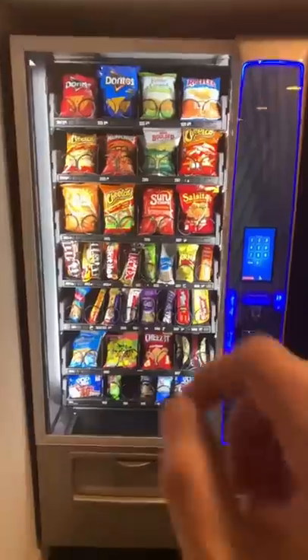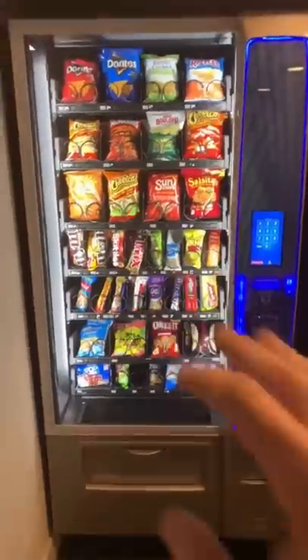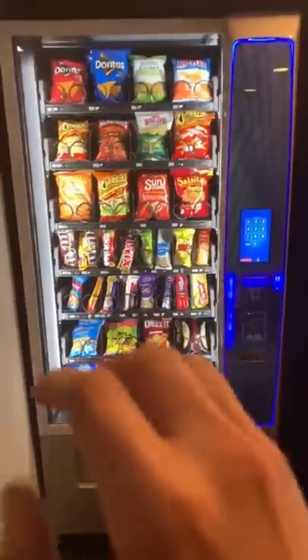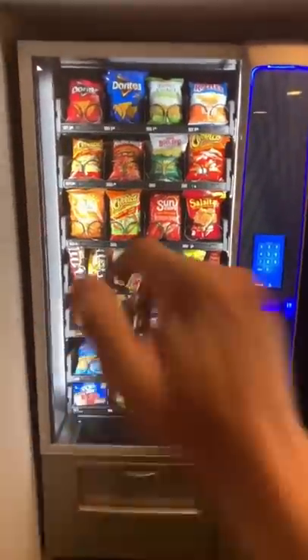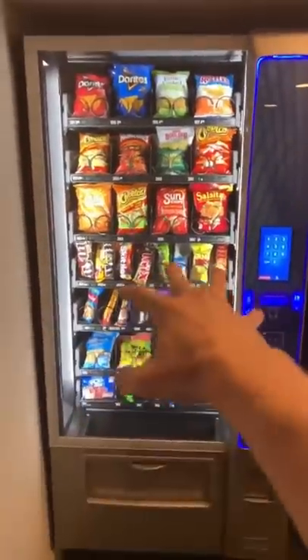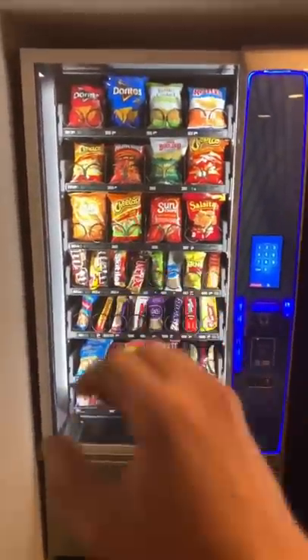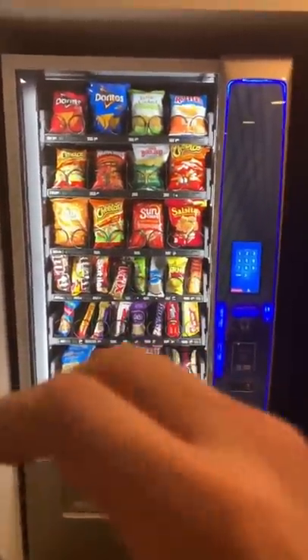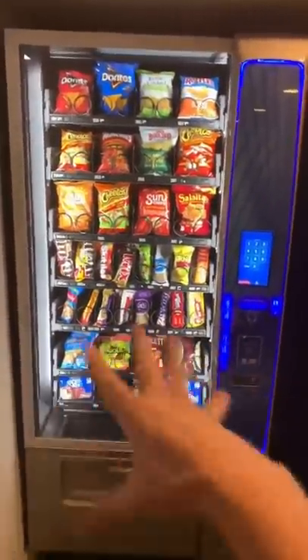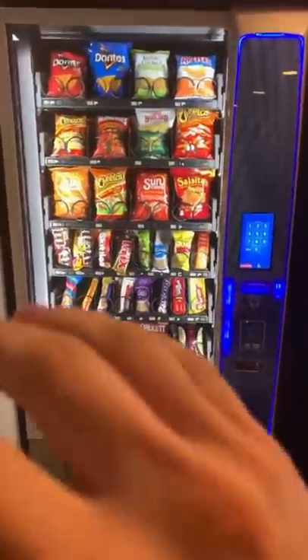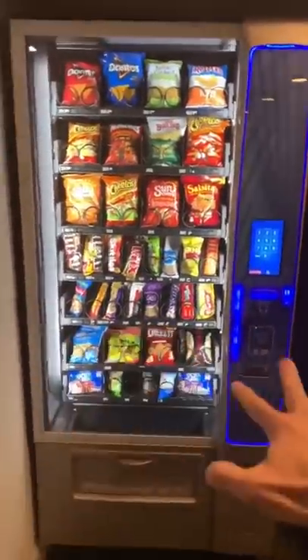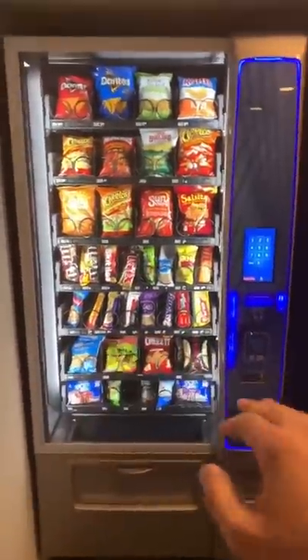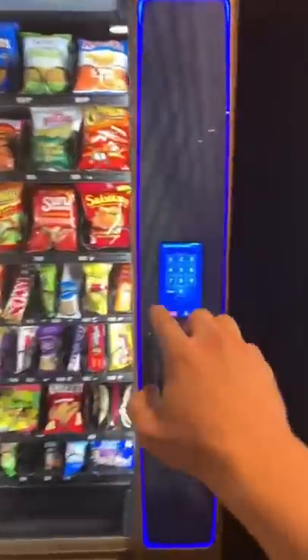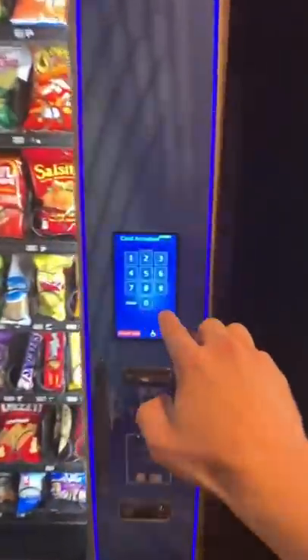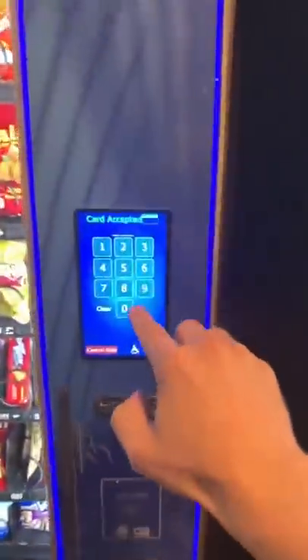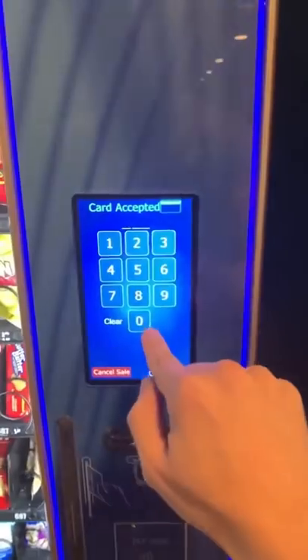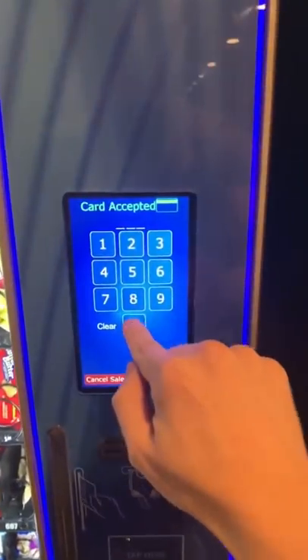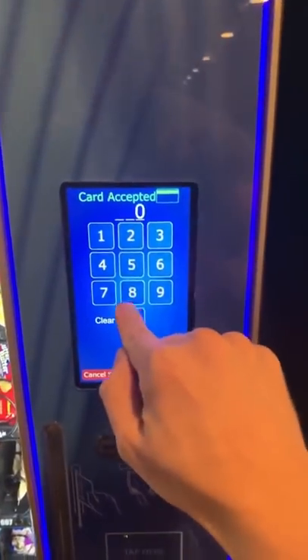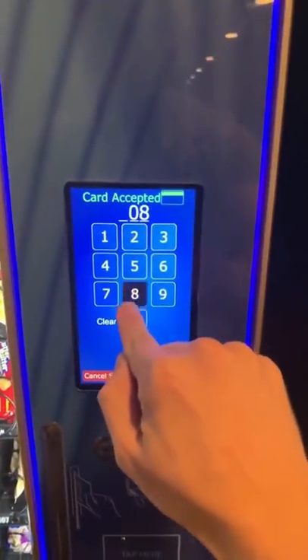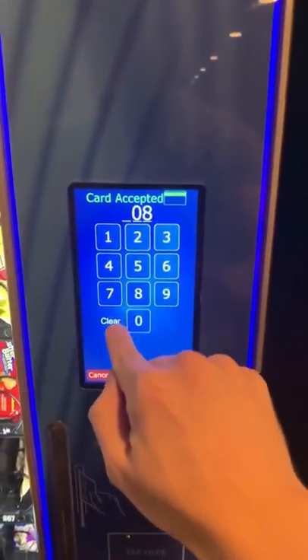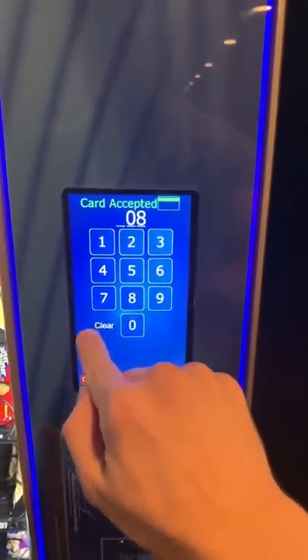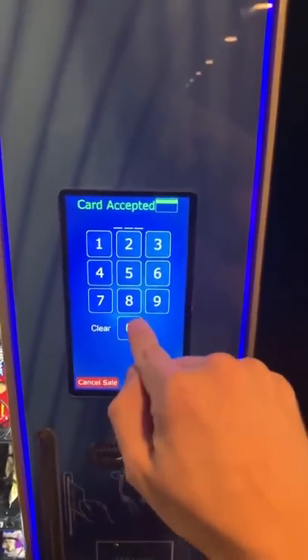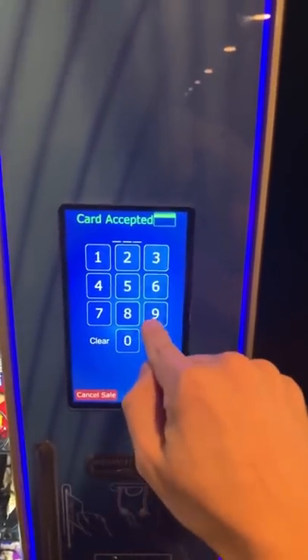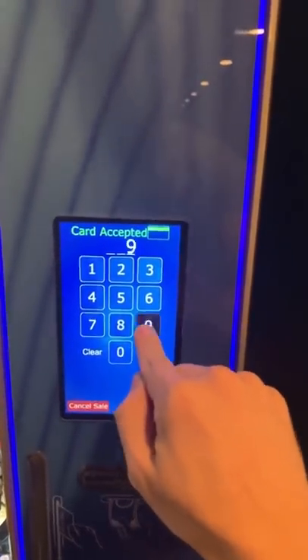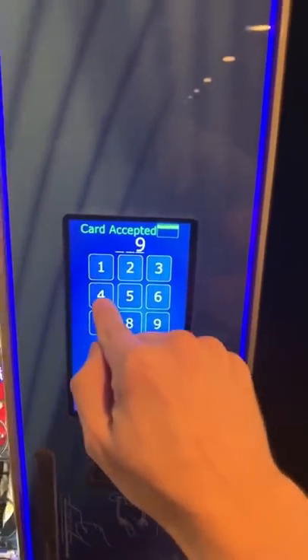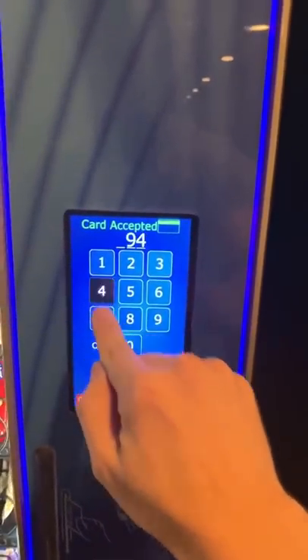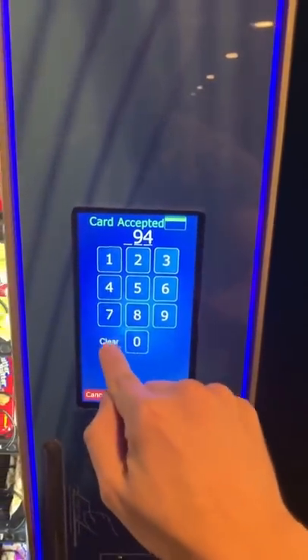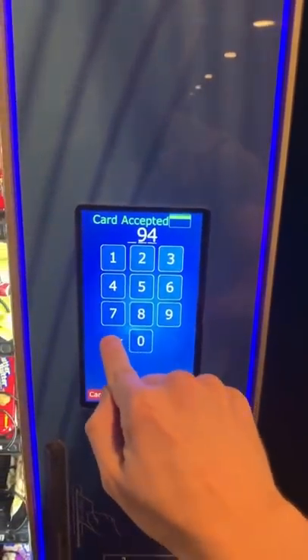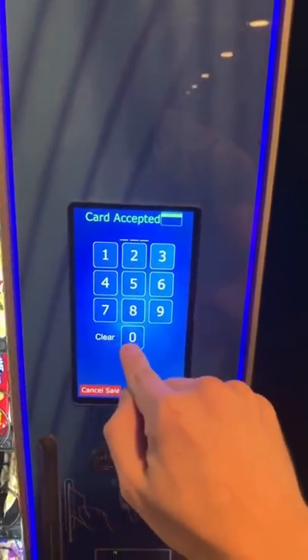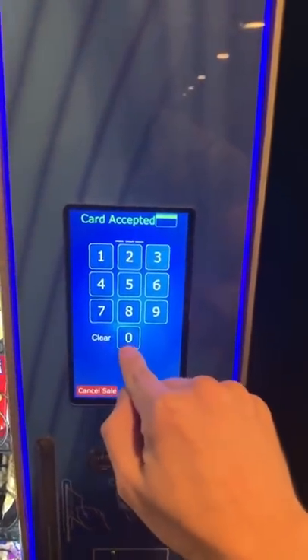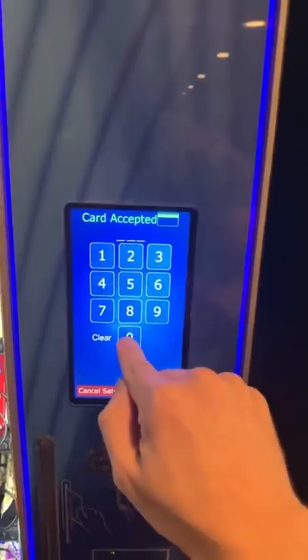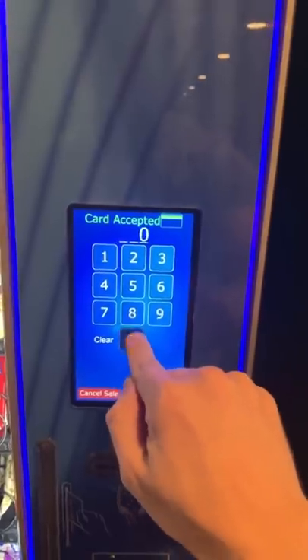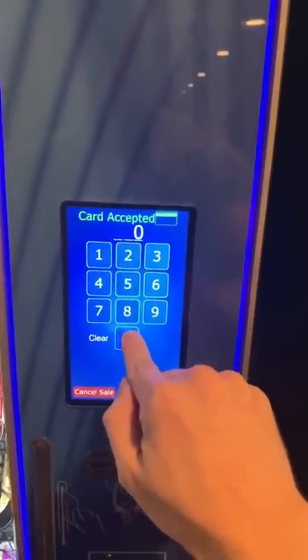This is how you get any snack in the vending machine for free with no money. All you have to do is go to 08, clear, then 94, clear, and then 000.